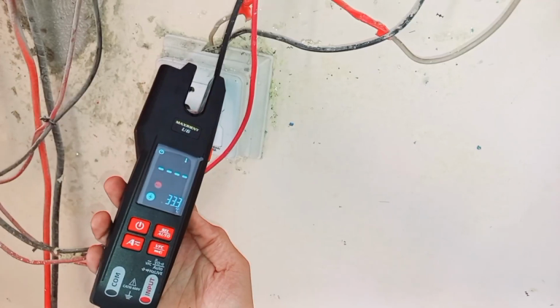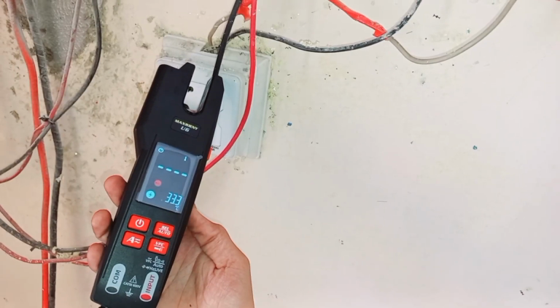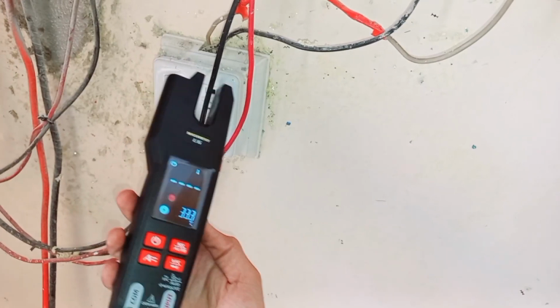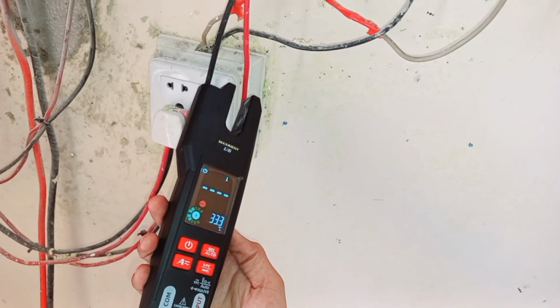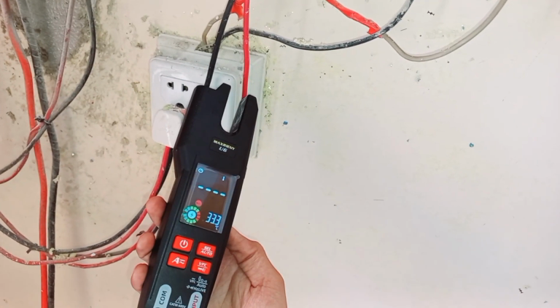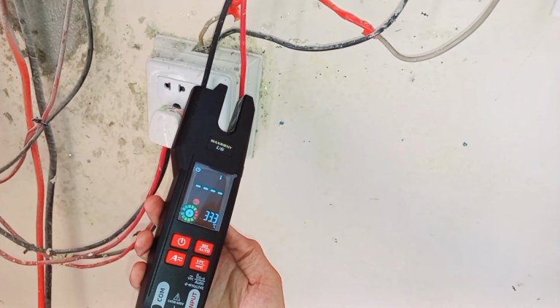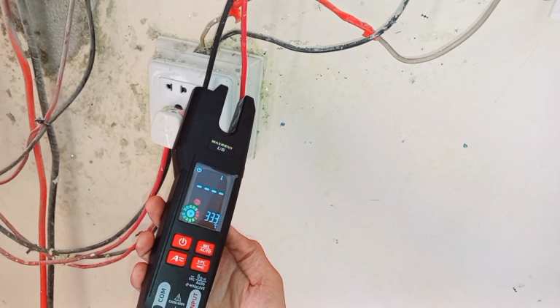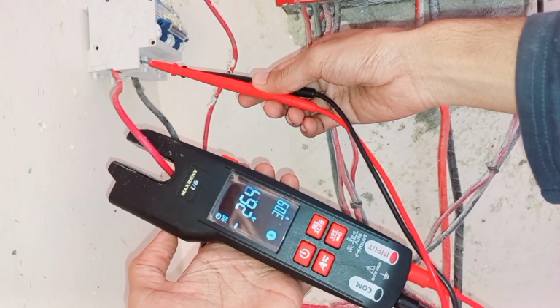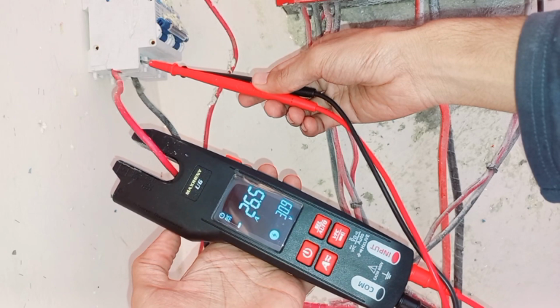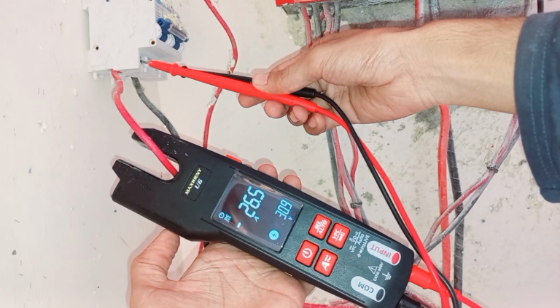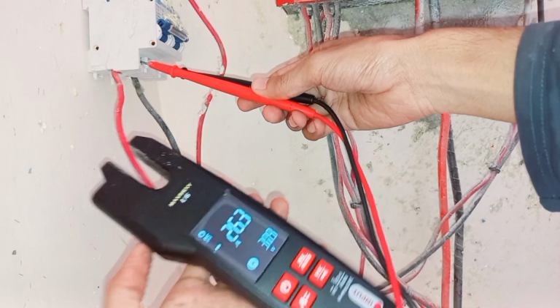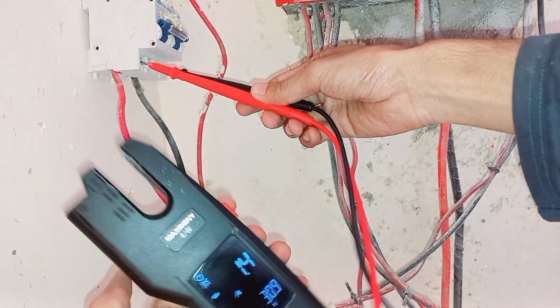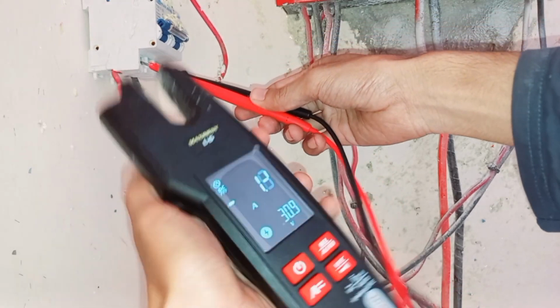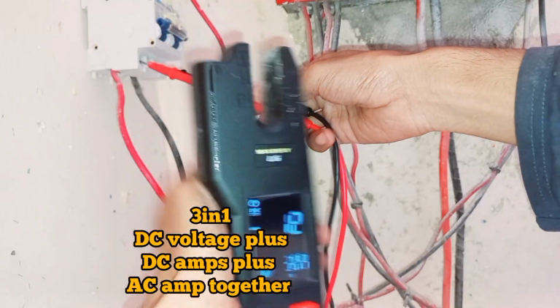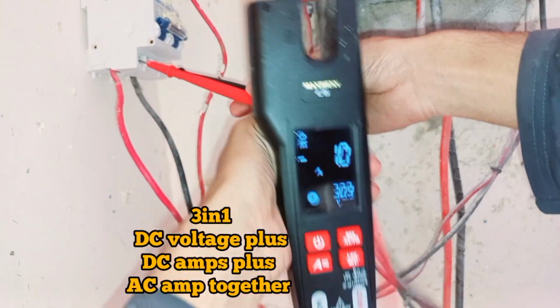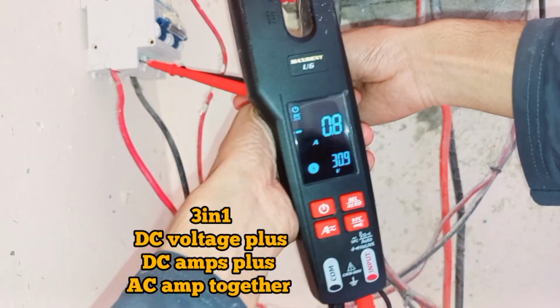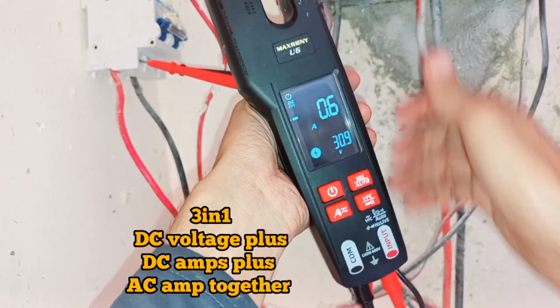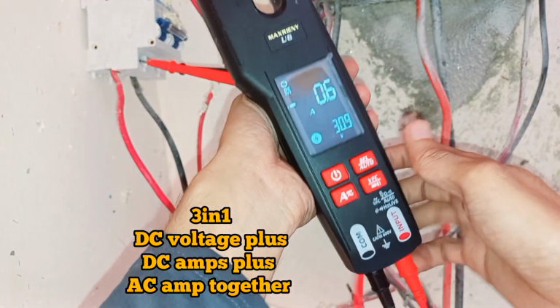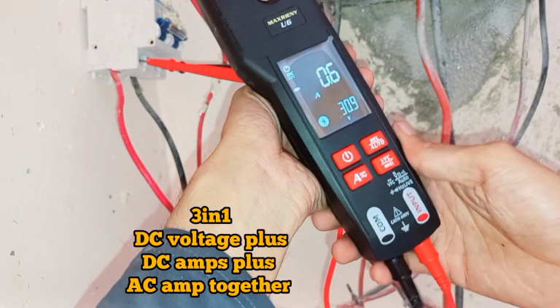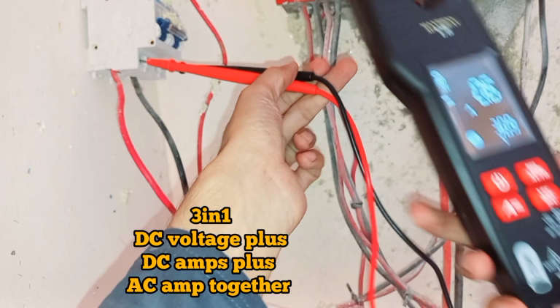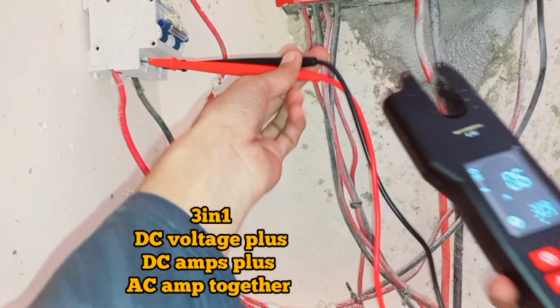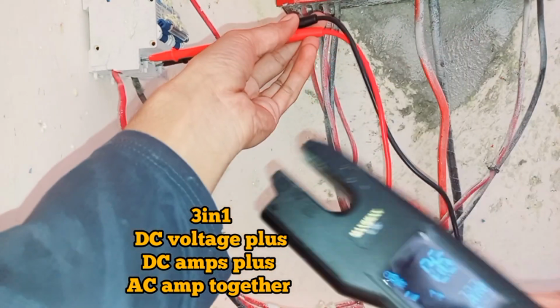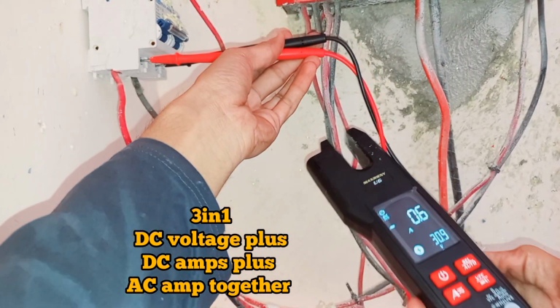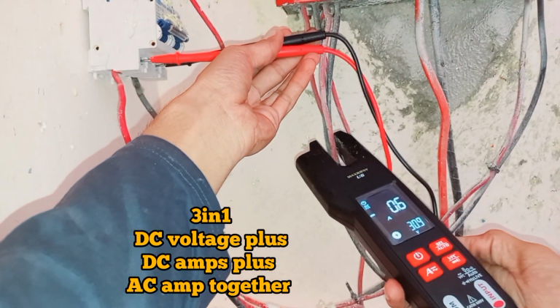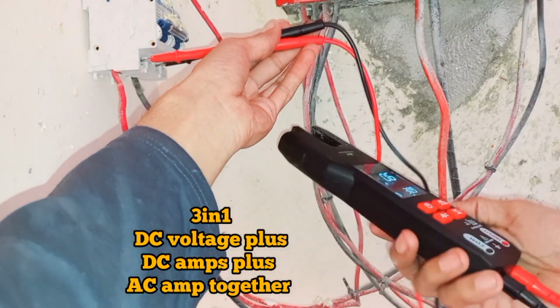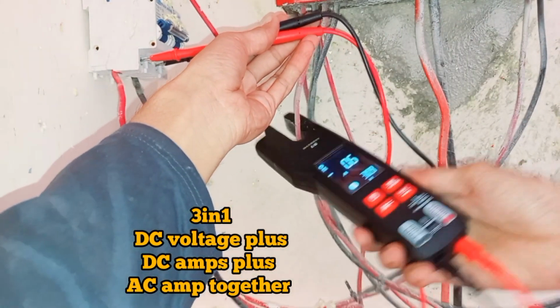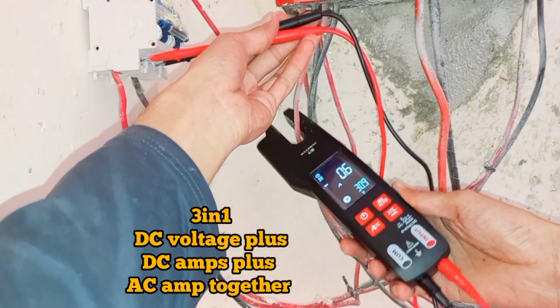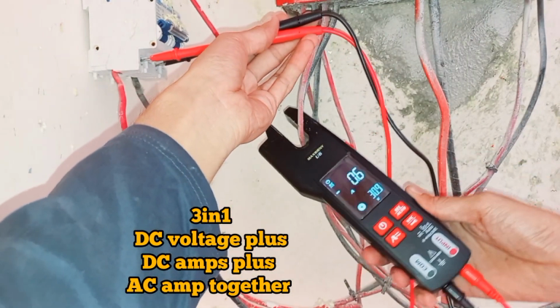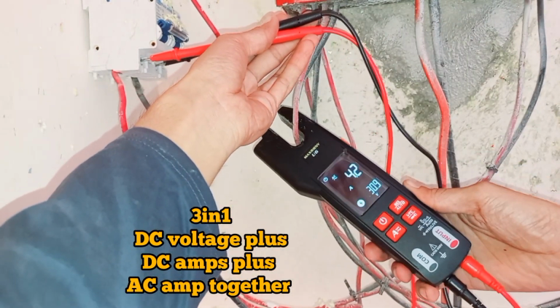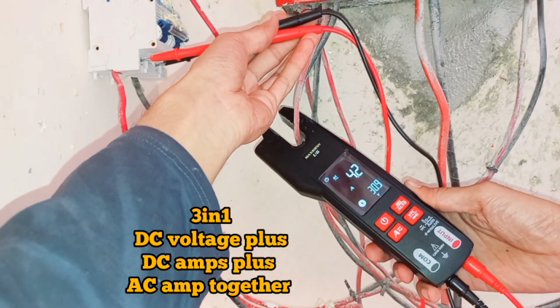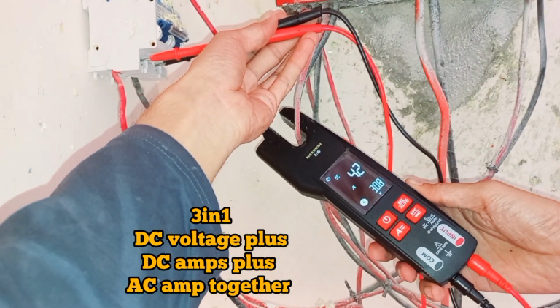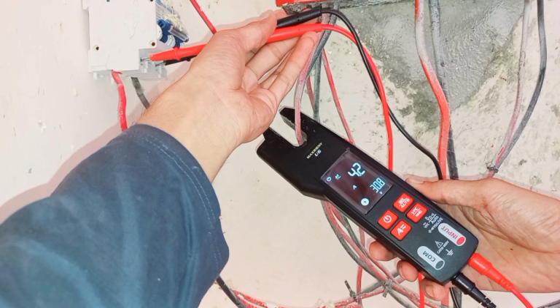The Digital Fork Clamp Meter boasts a clear and bright backlit display, ensuring you can read measurements even in low-light conditions. Let's put it to the test. We're measuring the current on this cable, and as you can see, it's a breeze with the open-jaw design.